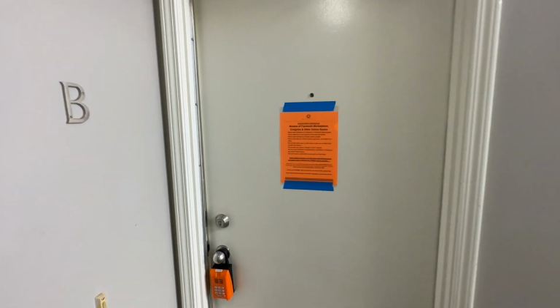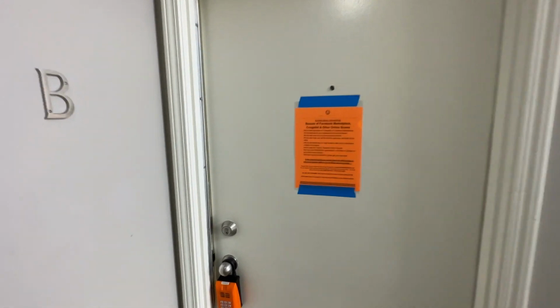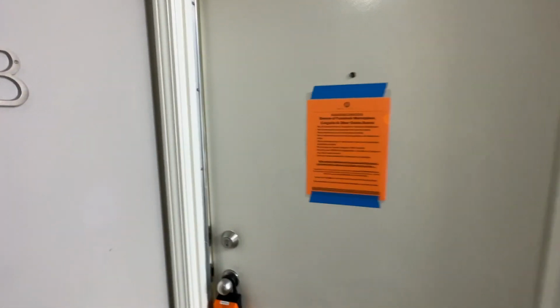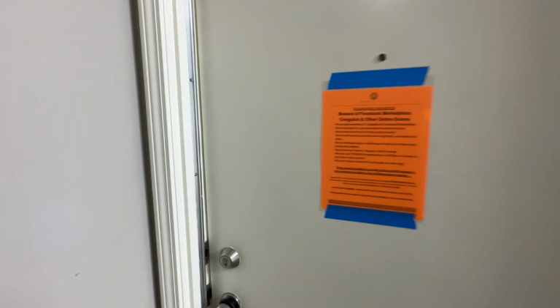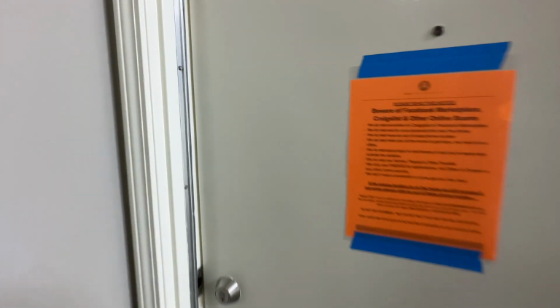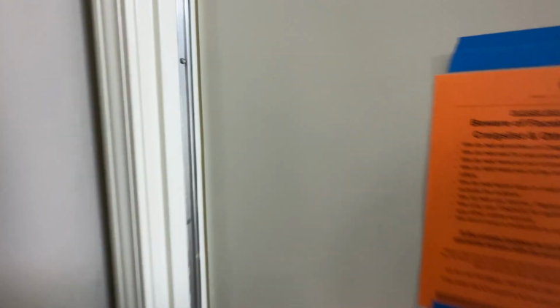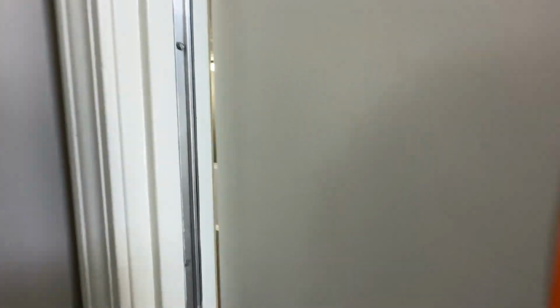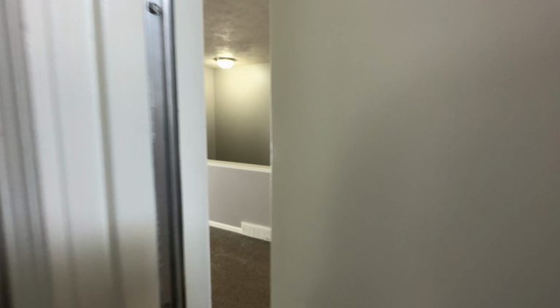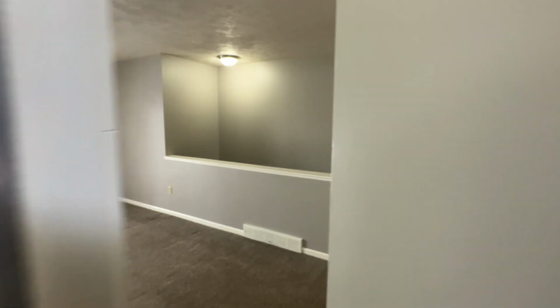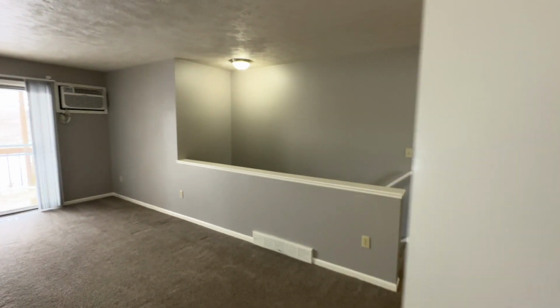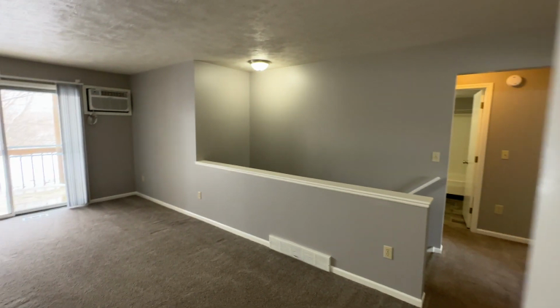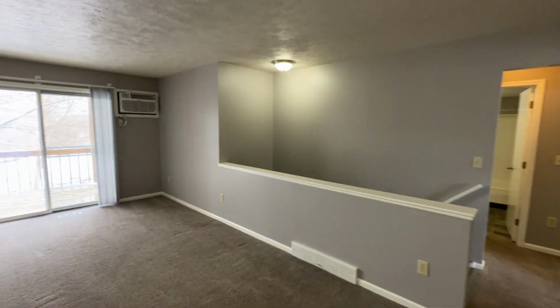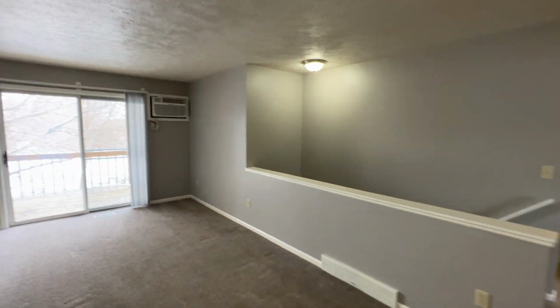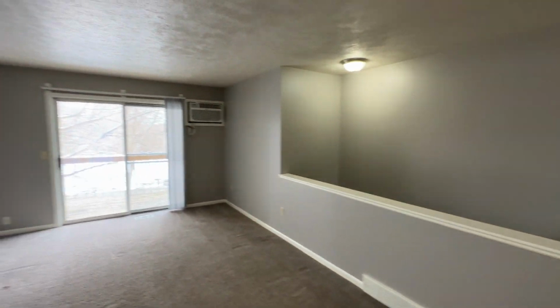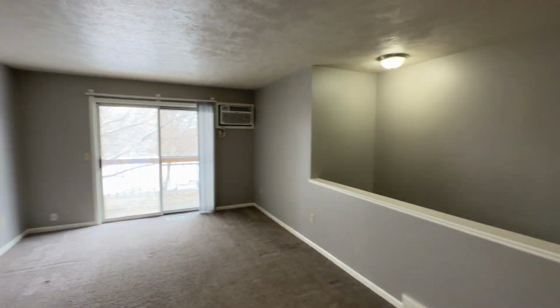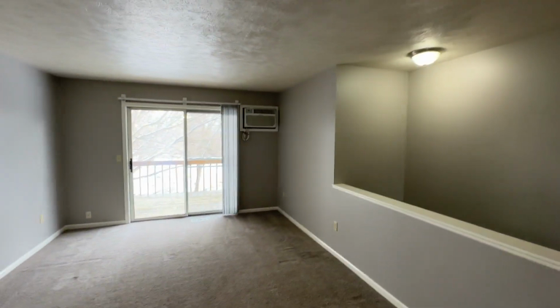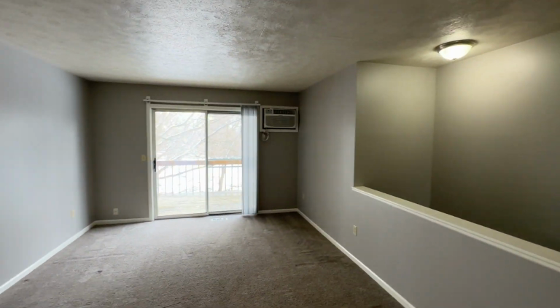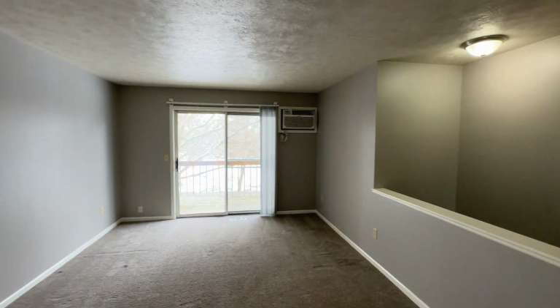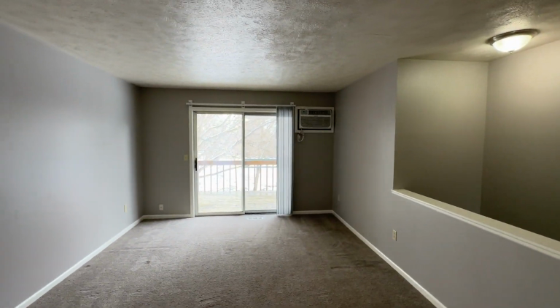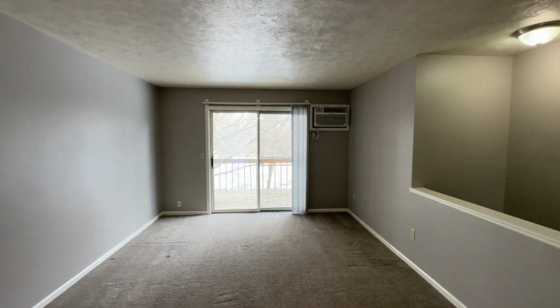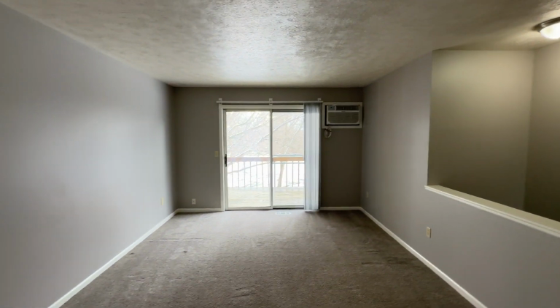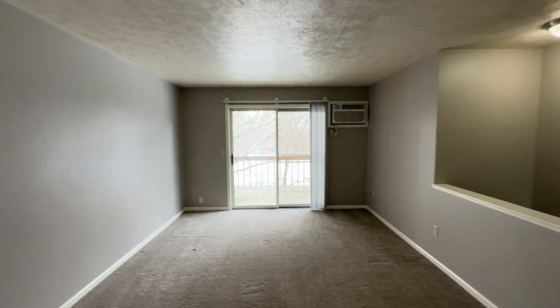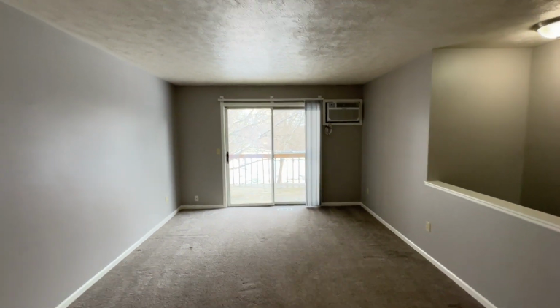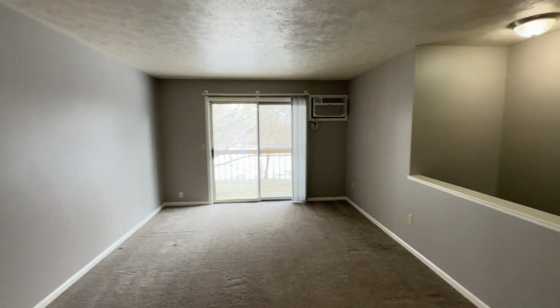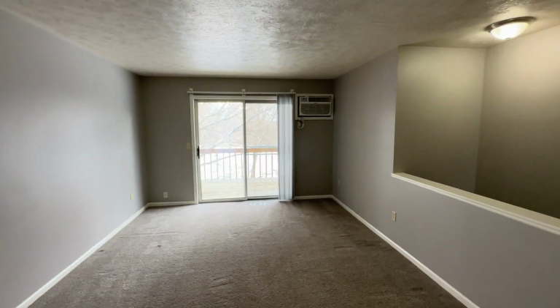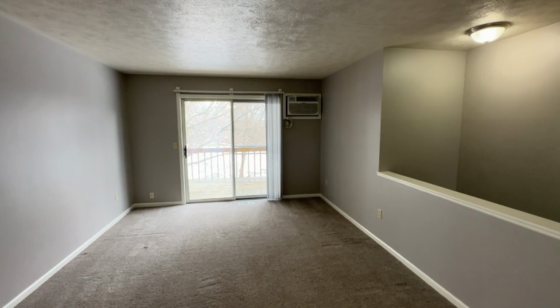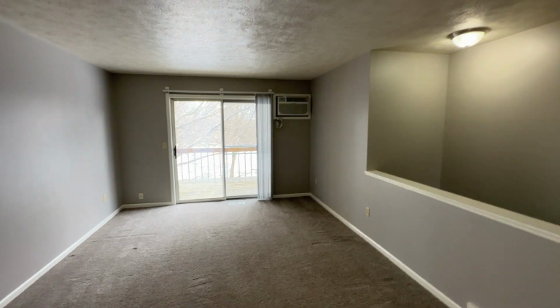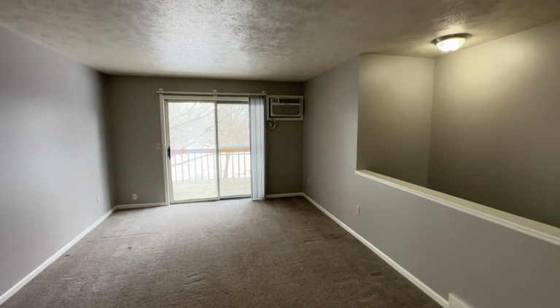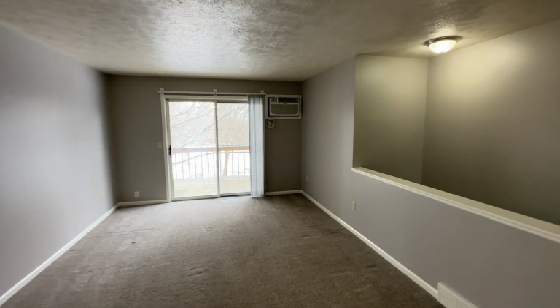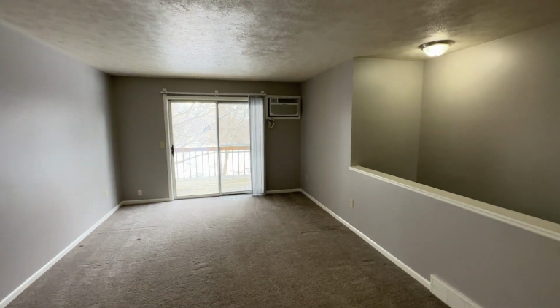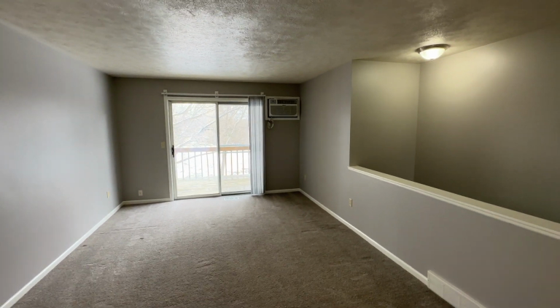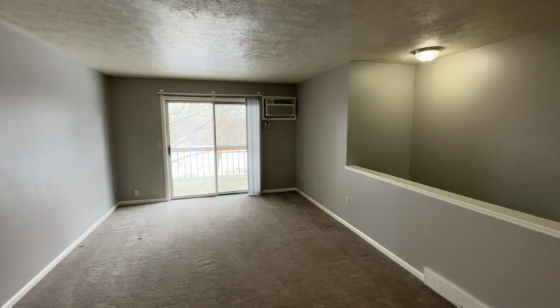Welcome to Rockford Ridge Town Homes, Building 148, Apartment B. This is a three-bed, two-bath.